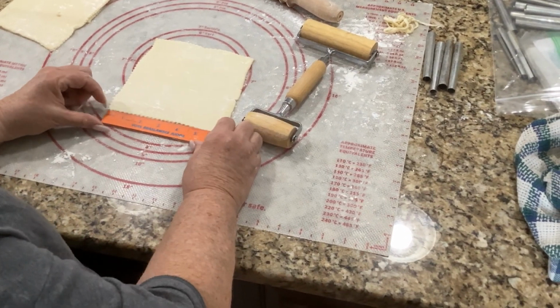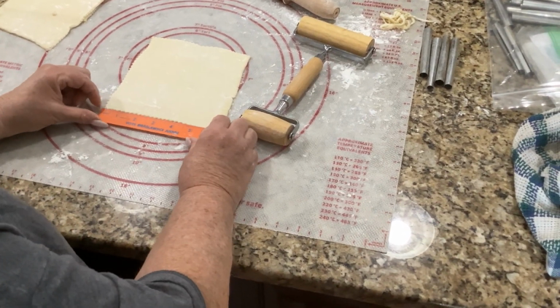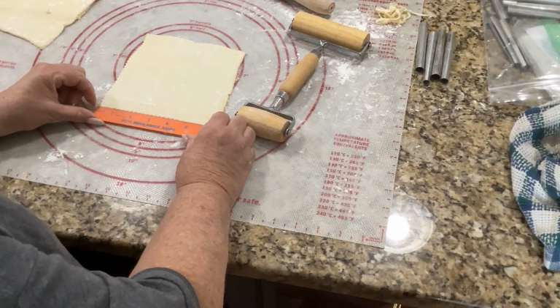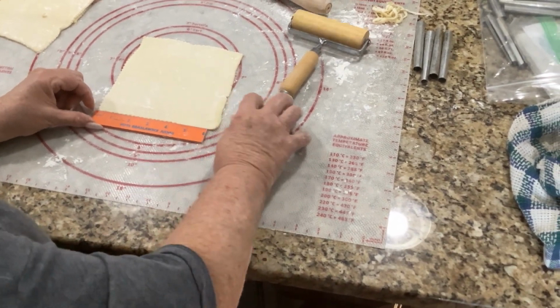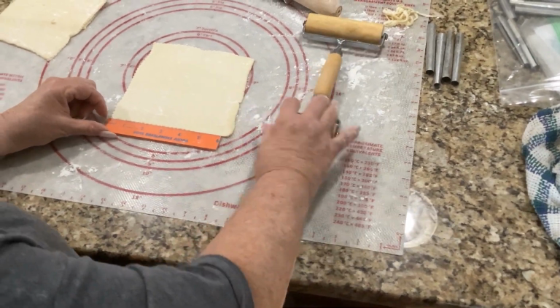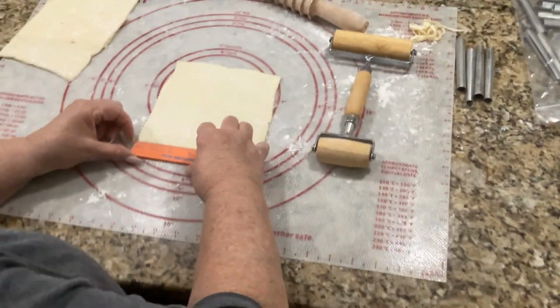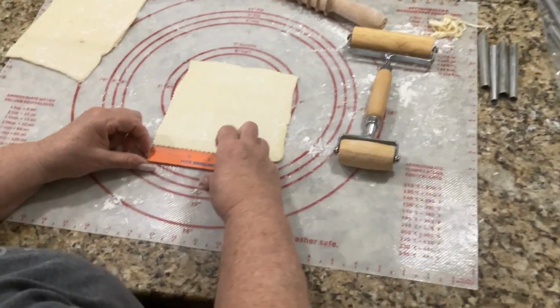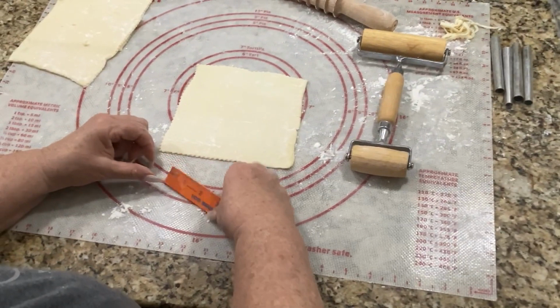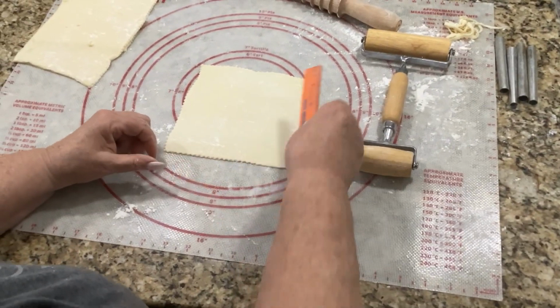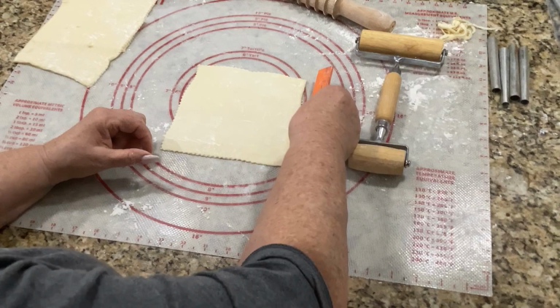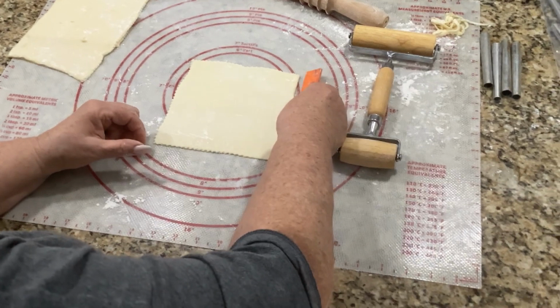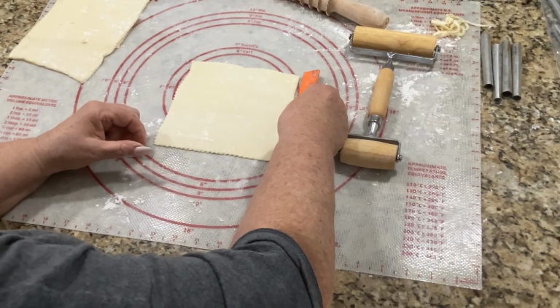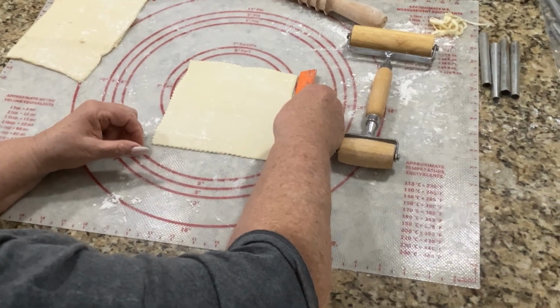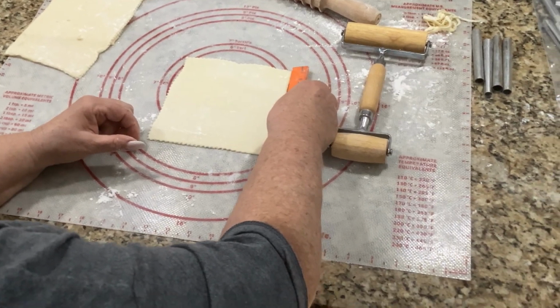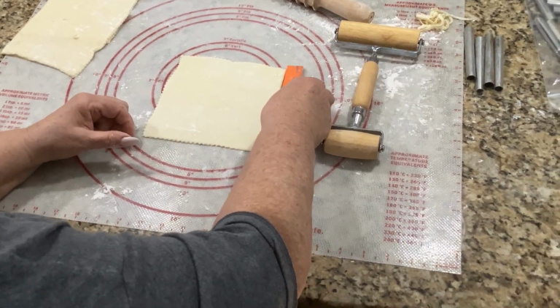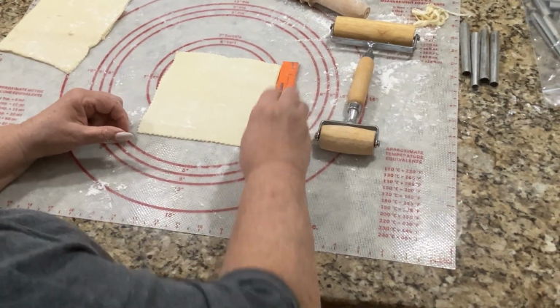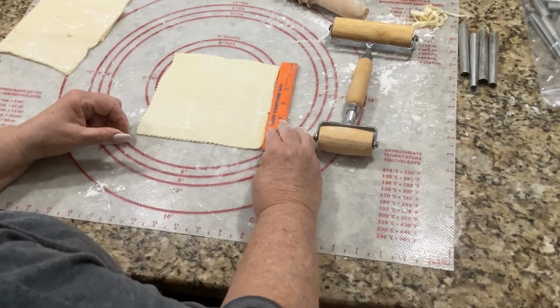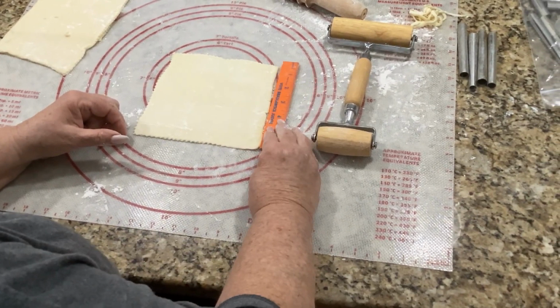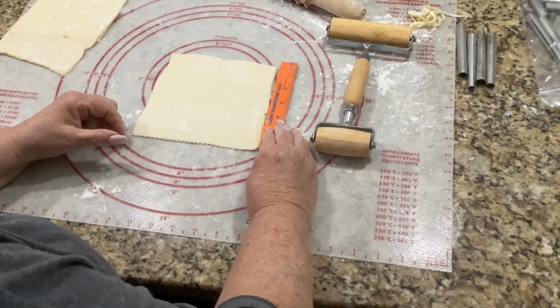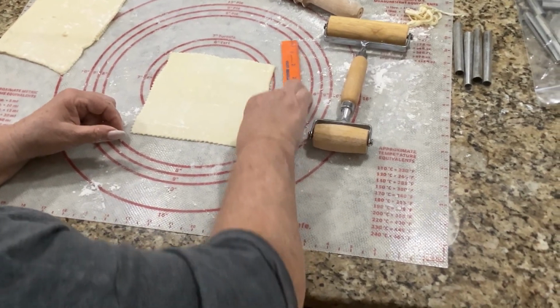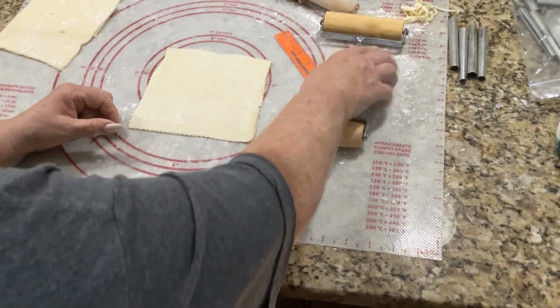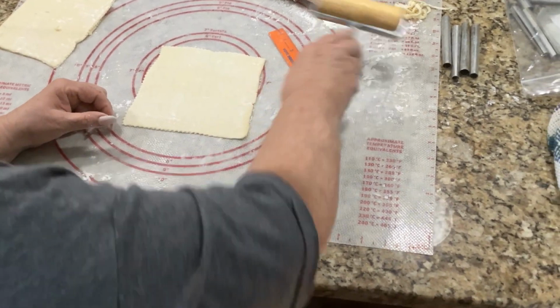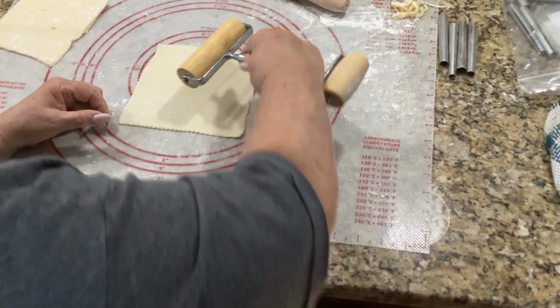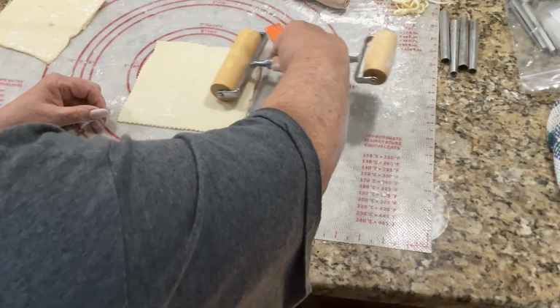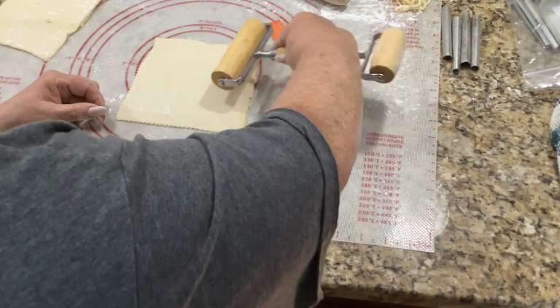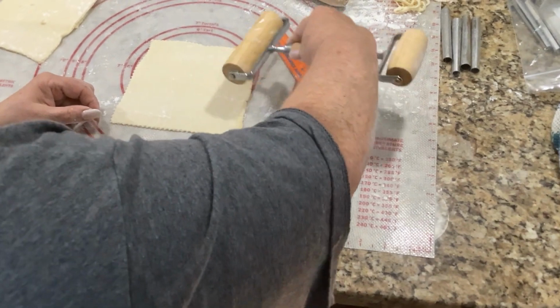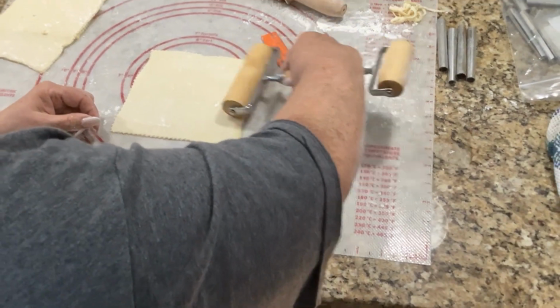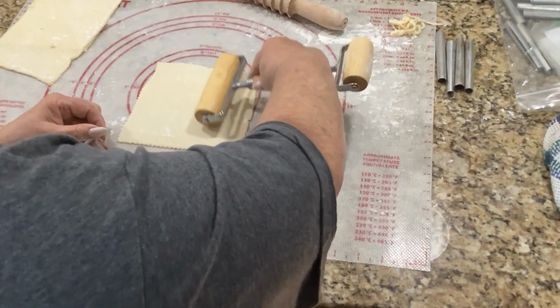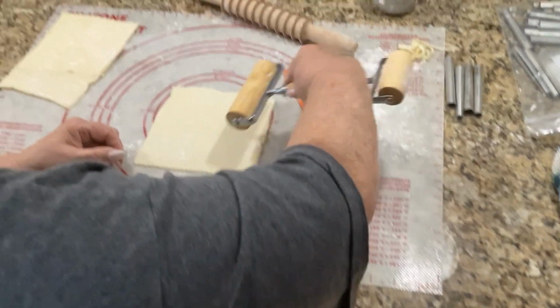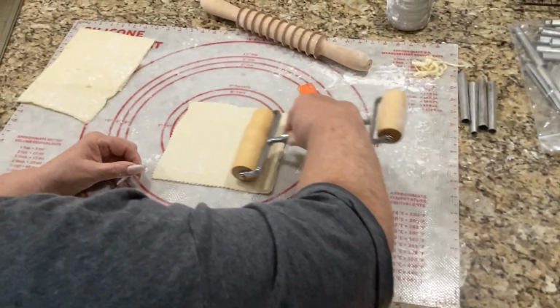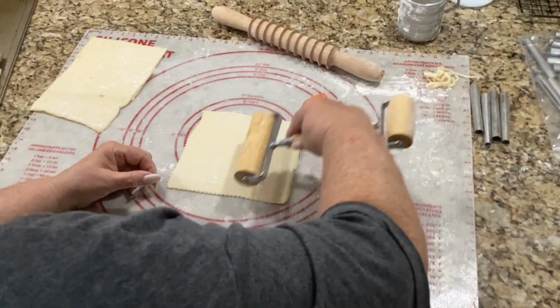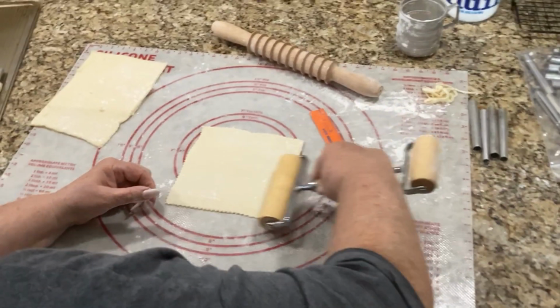You want to keep your sides straight on it. We'll go a little bit more until we get our six inches.